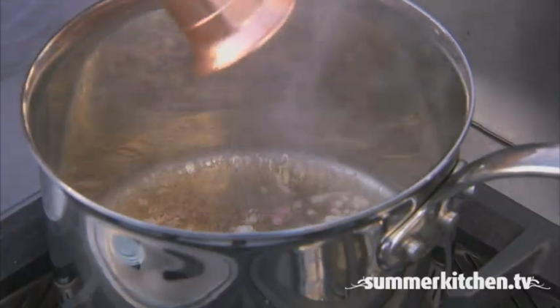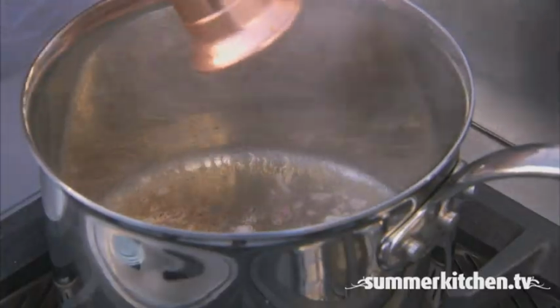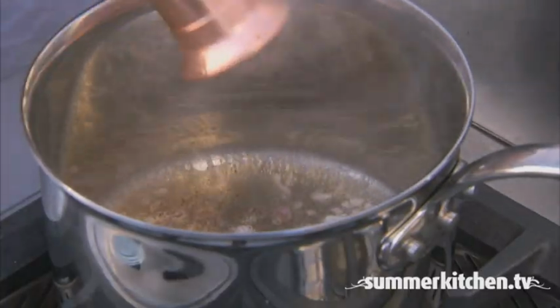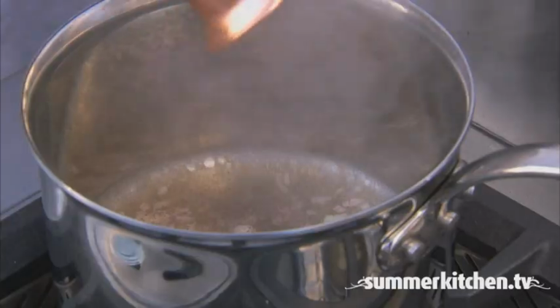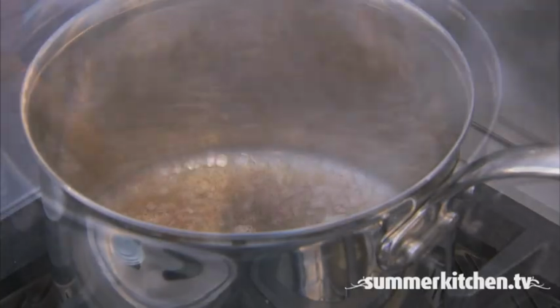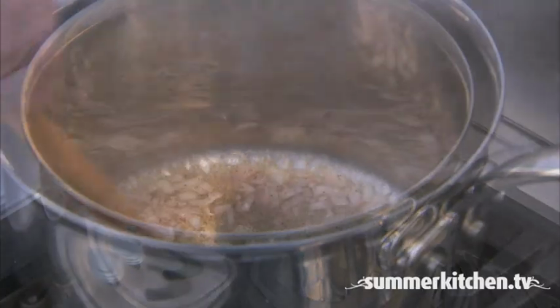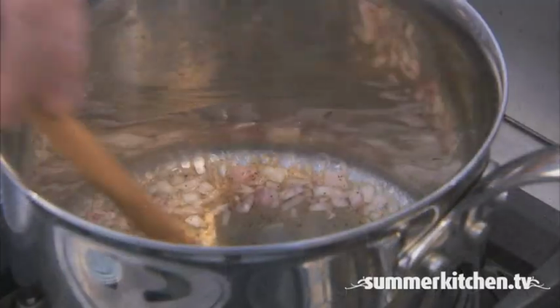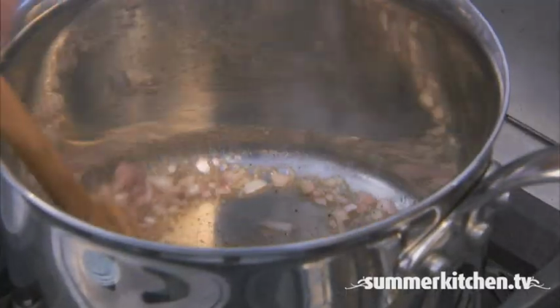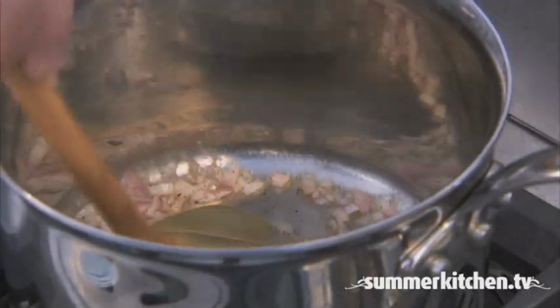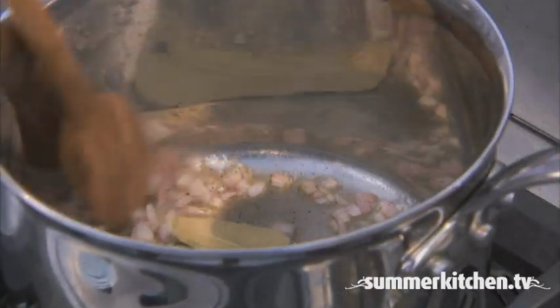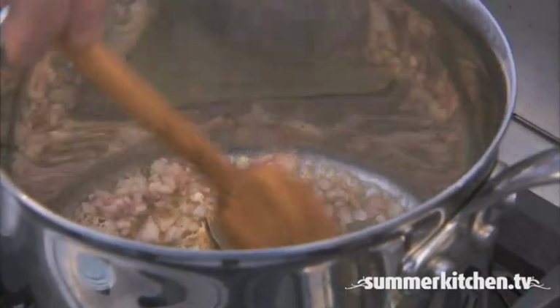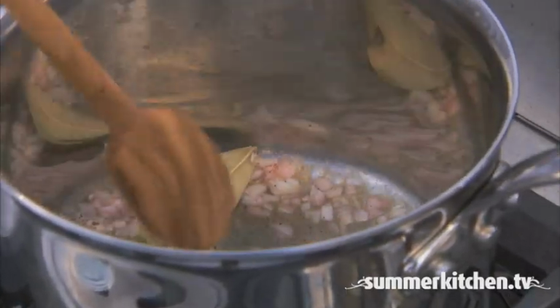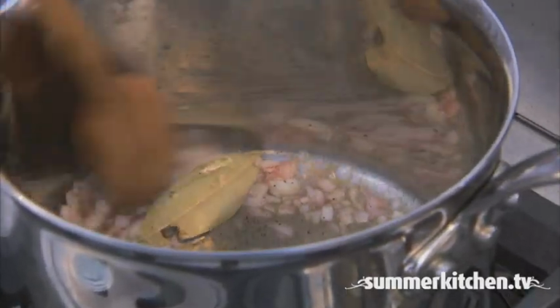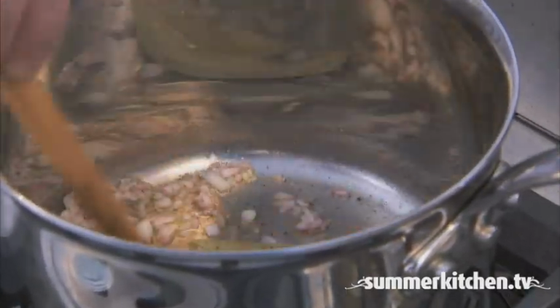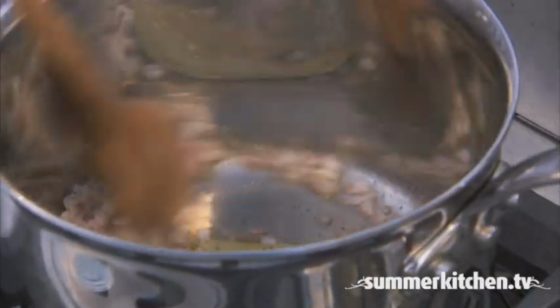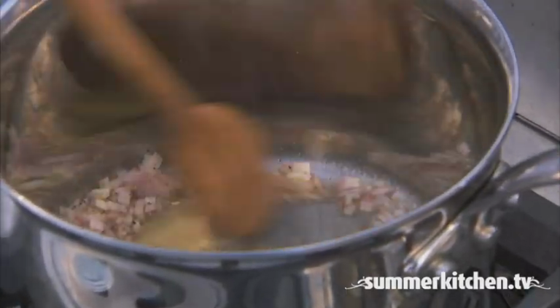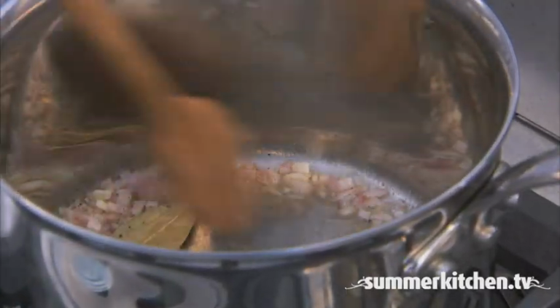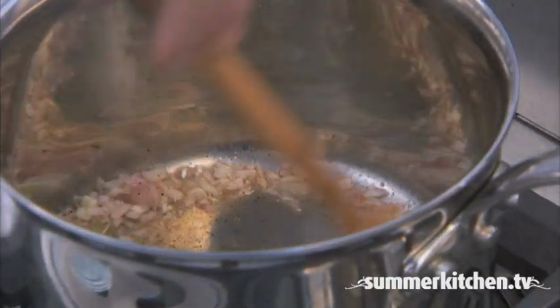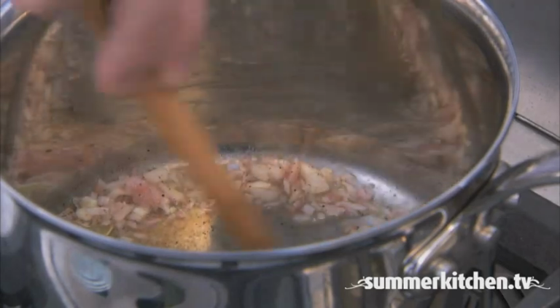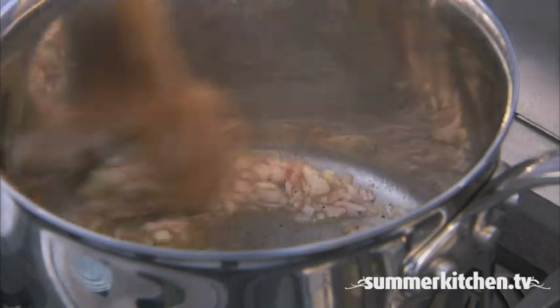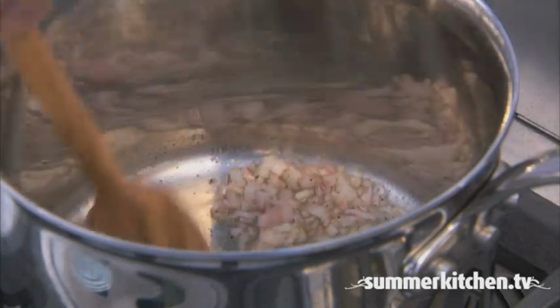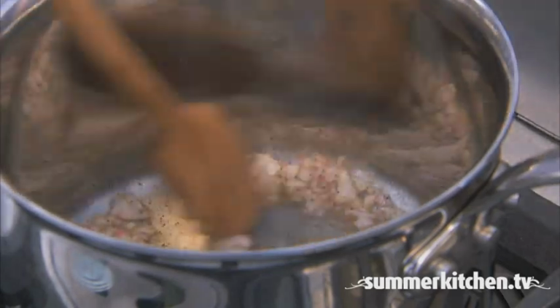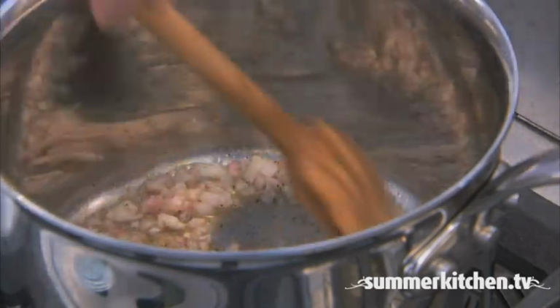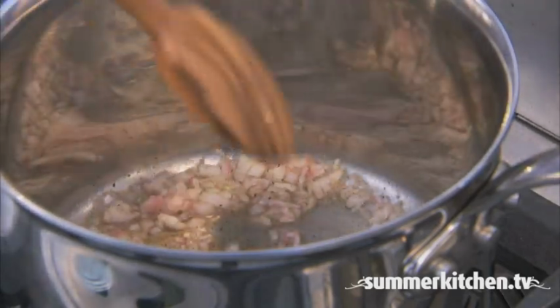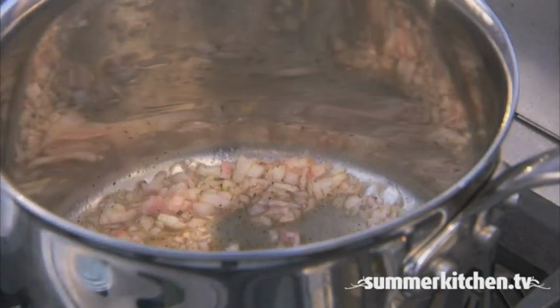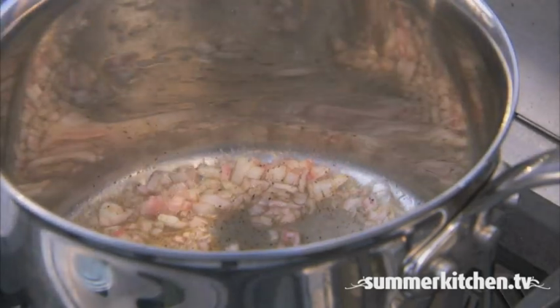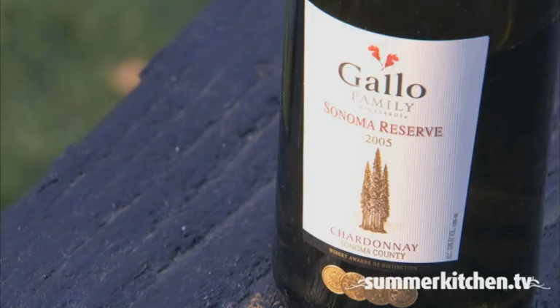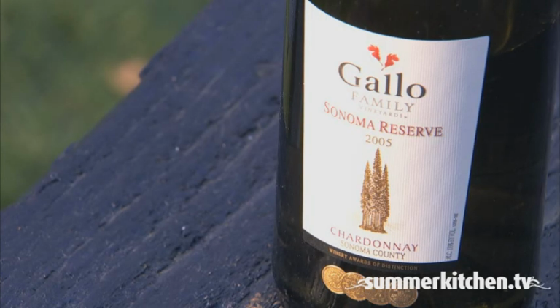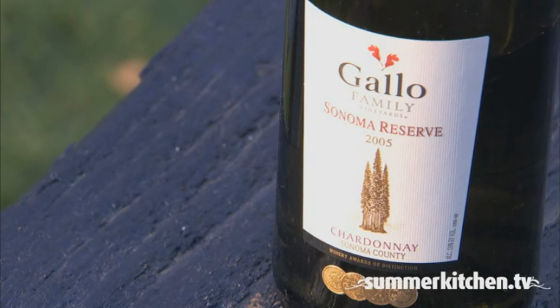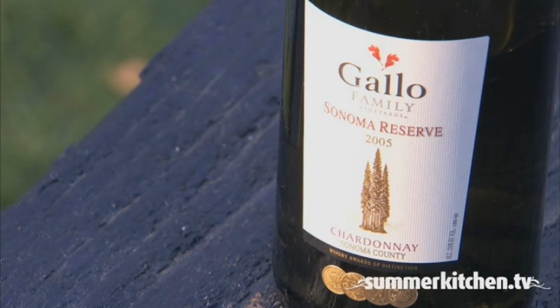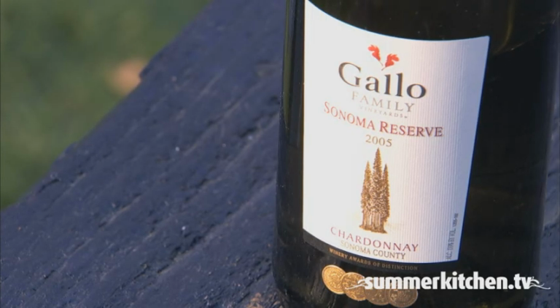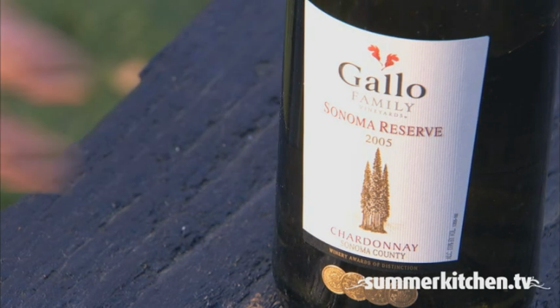Add one bay leaf and one and a half cups of white wine.